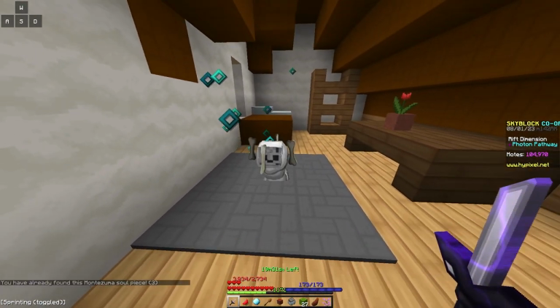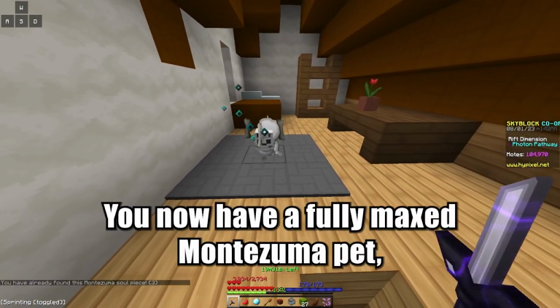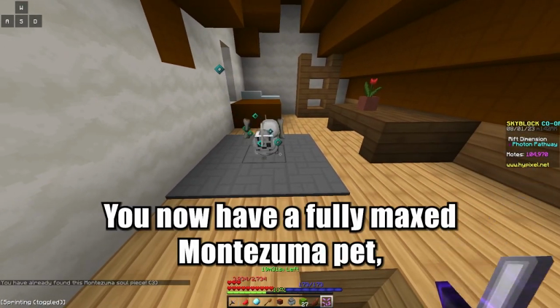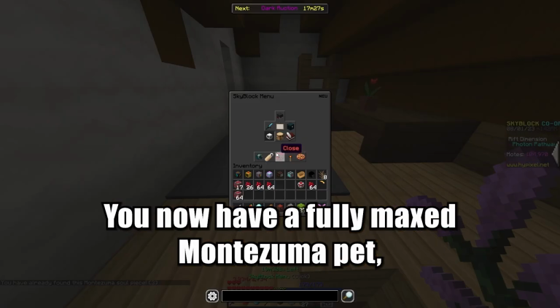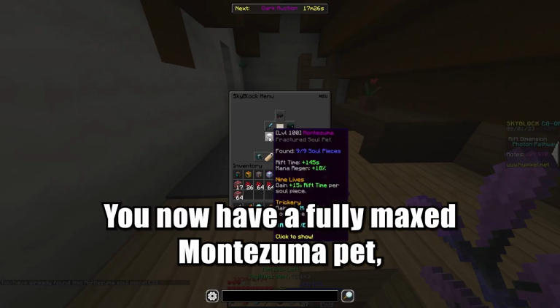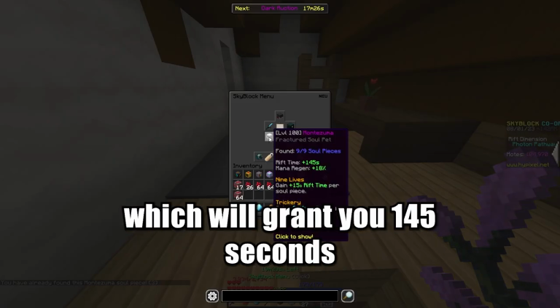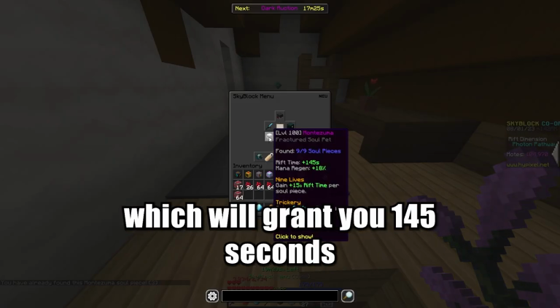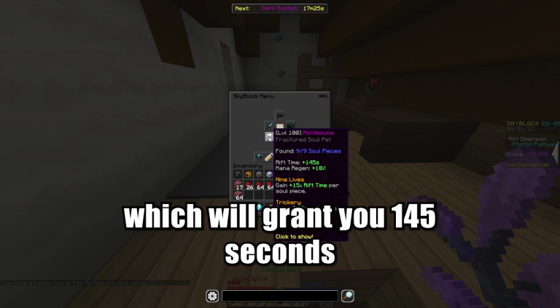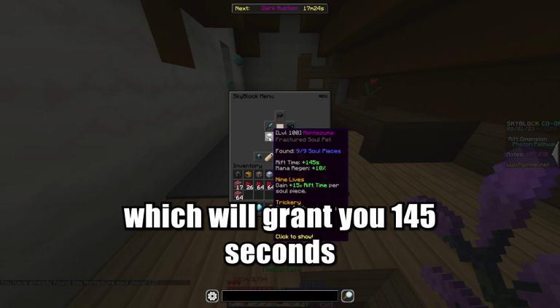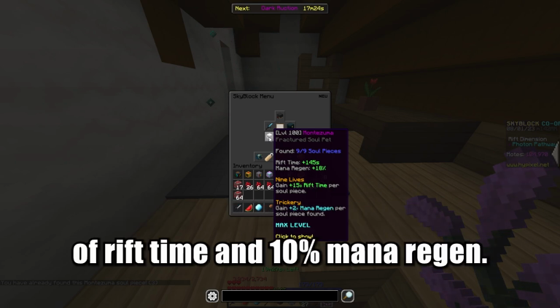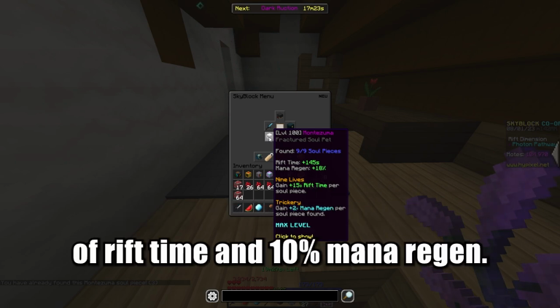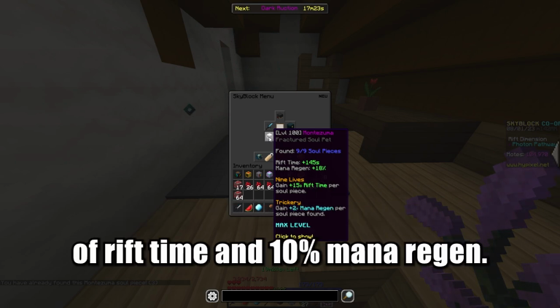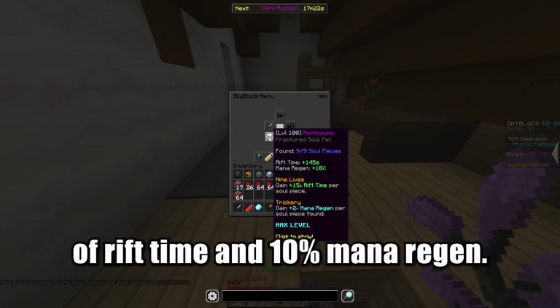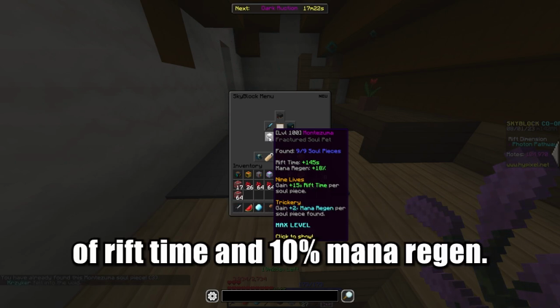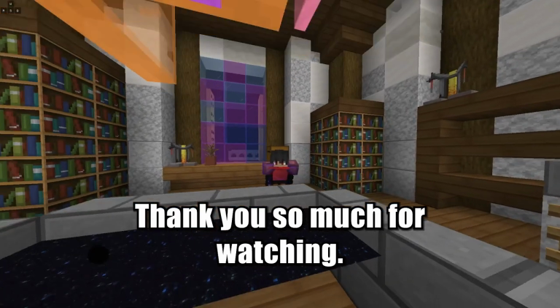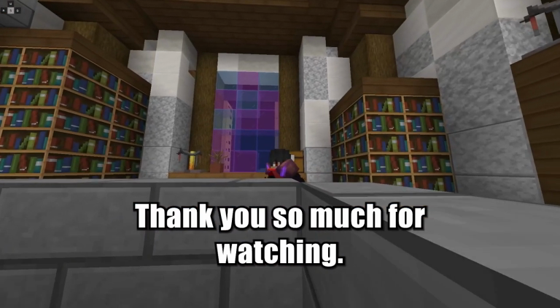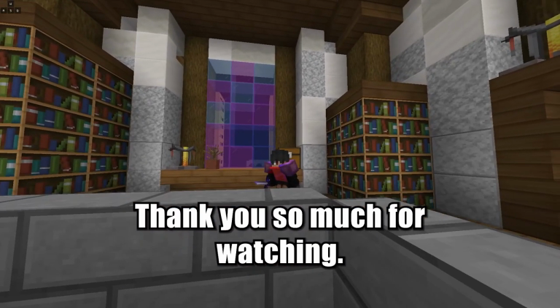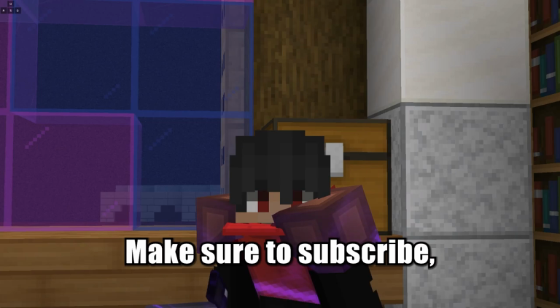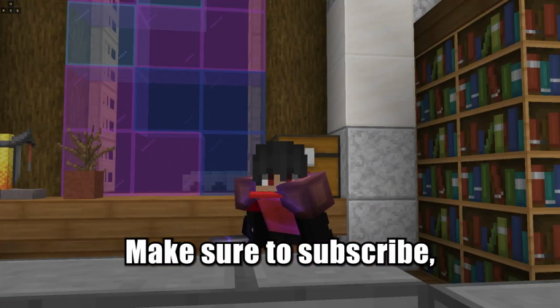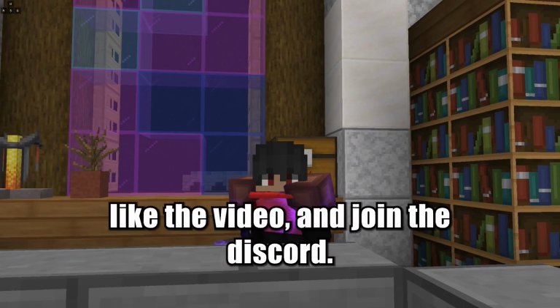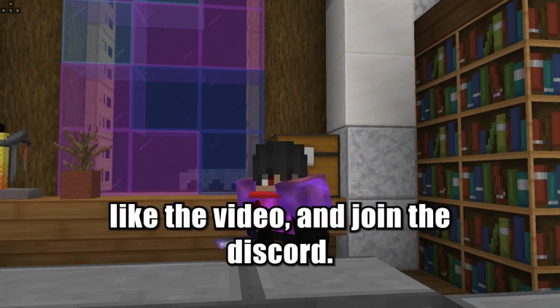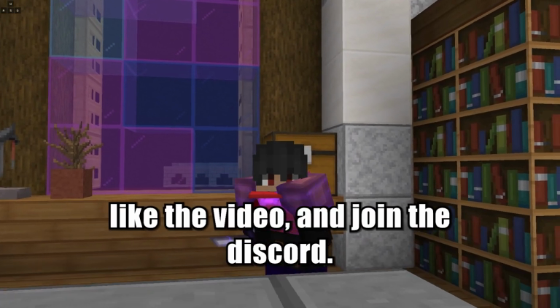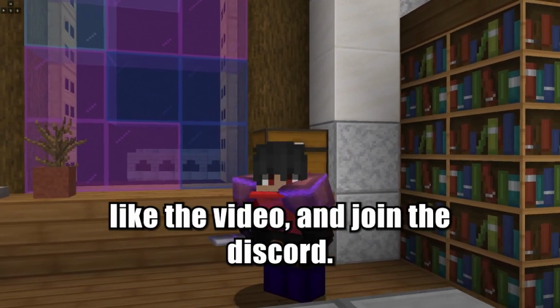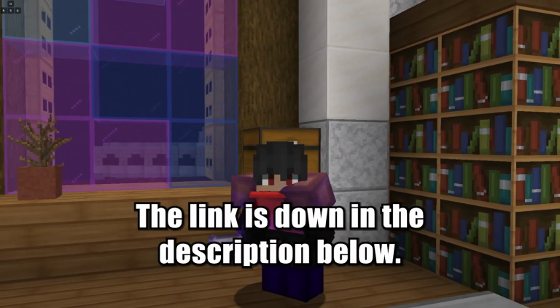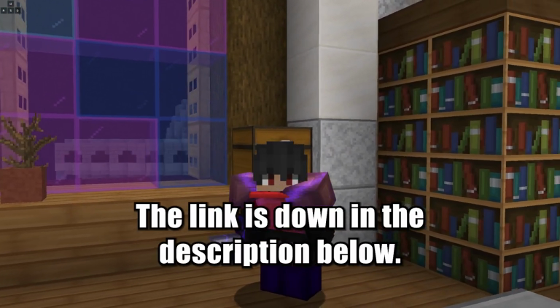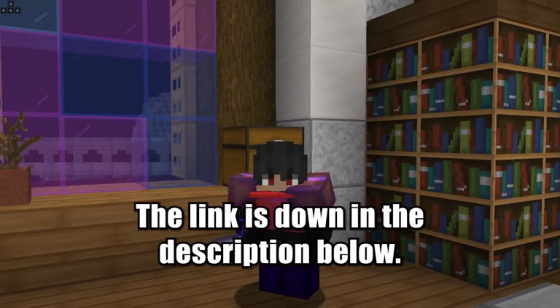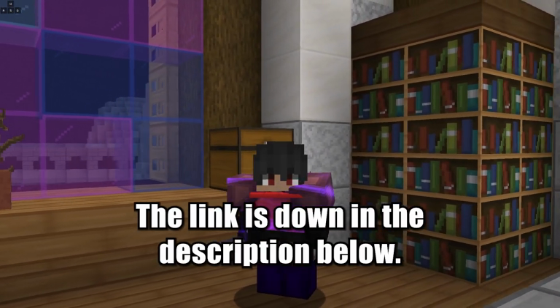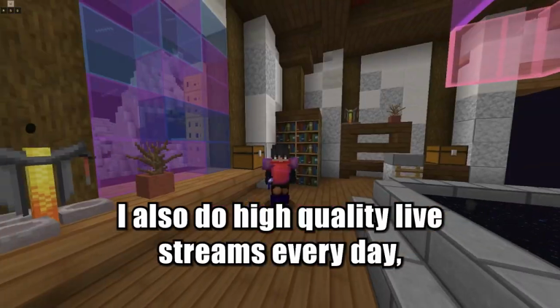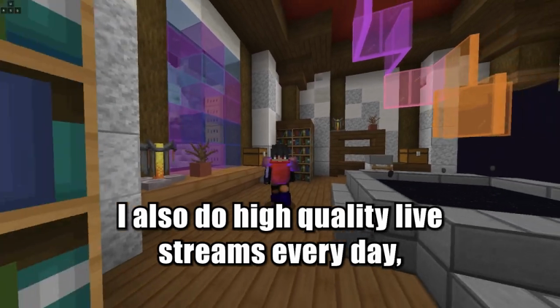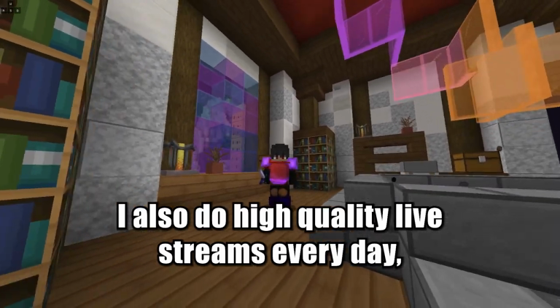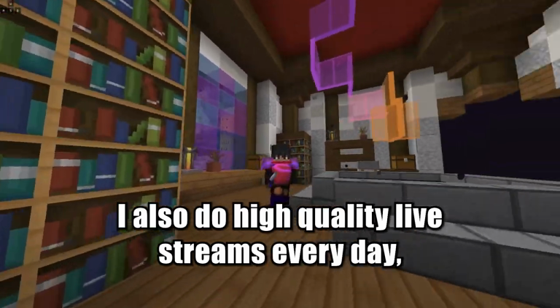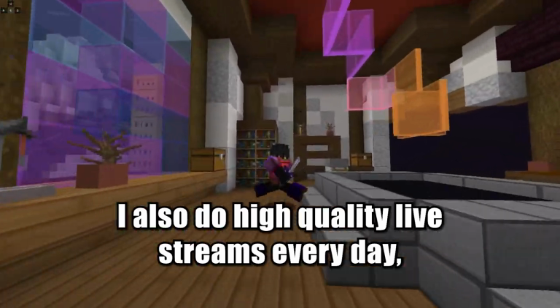You now have a fully maxed Montezuma pet, which will grant you 145 seconds of rift time and 10% mana regen. Thank you so much for watching, make sure to subscribe, like the video, and join the discord. The link is down in the description below. I also do high quality live streams every day, so make sure to turn on those notifications.